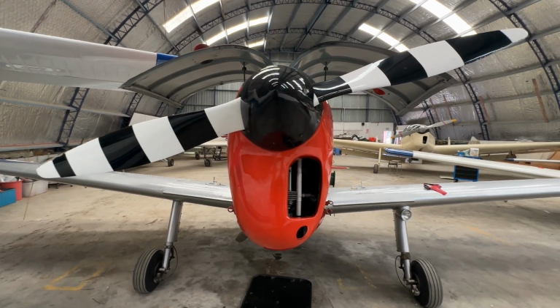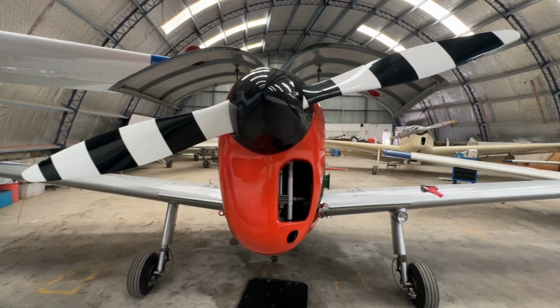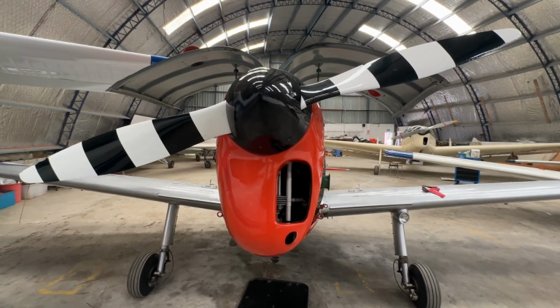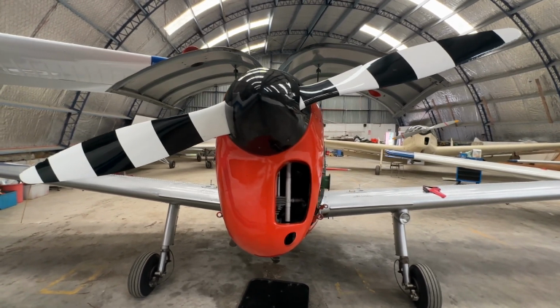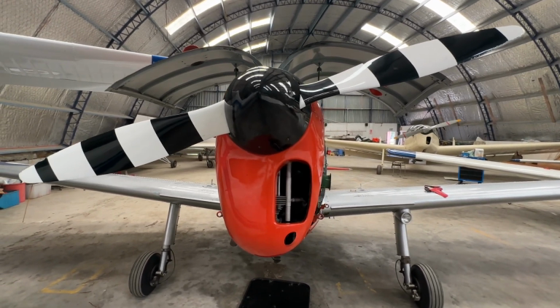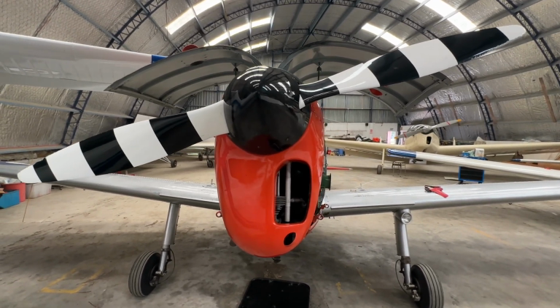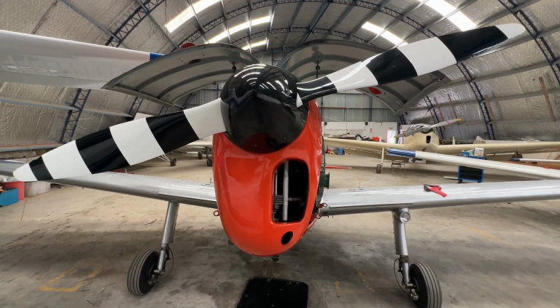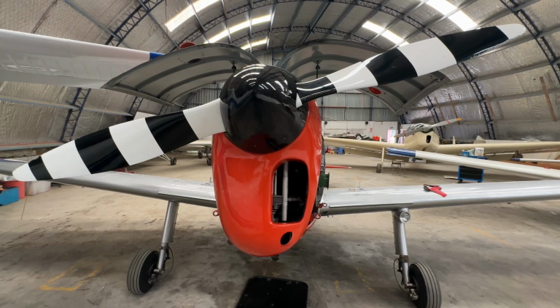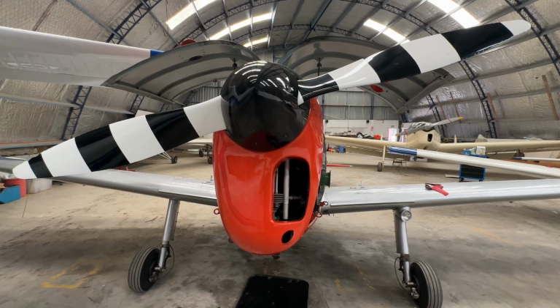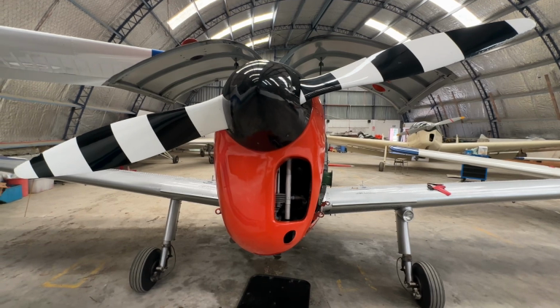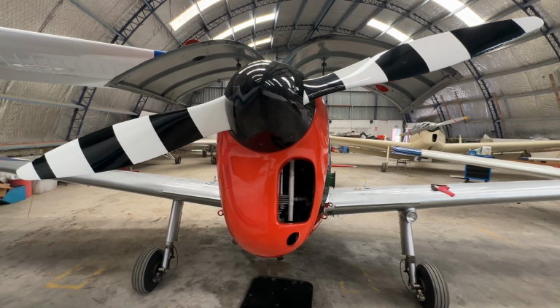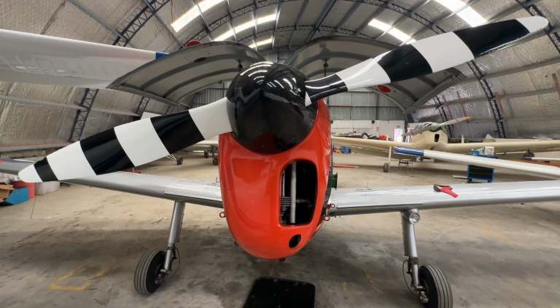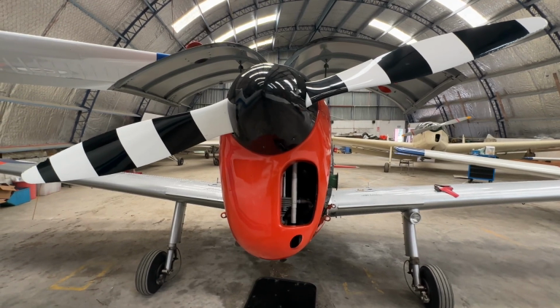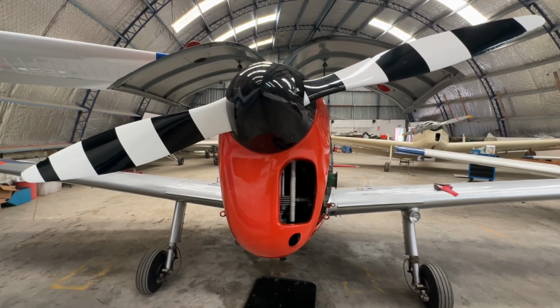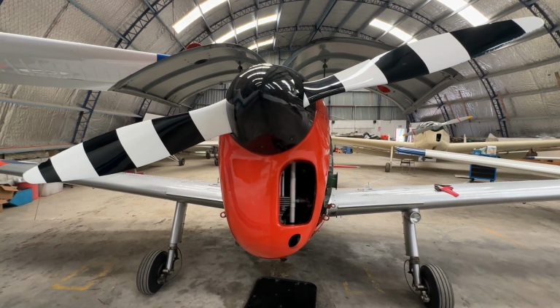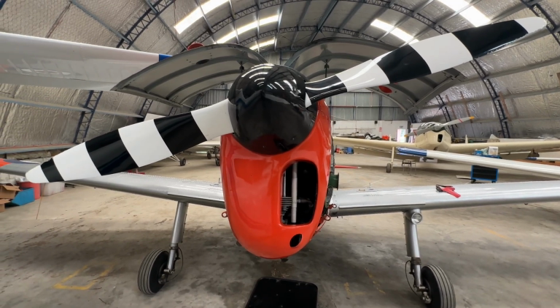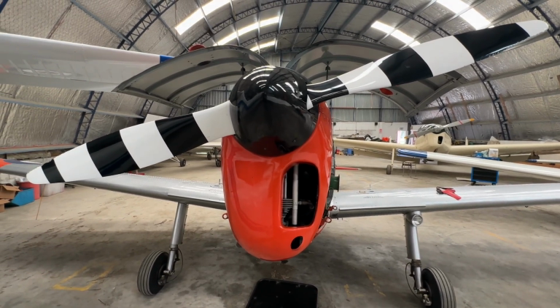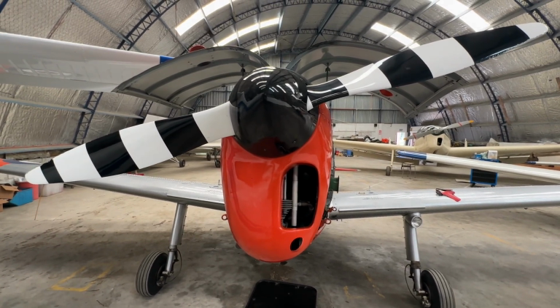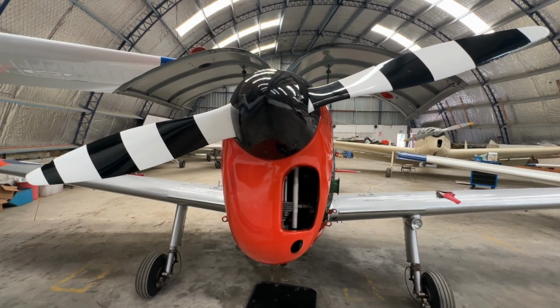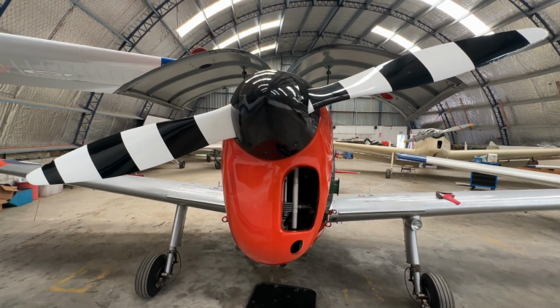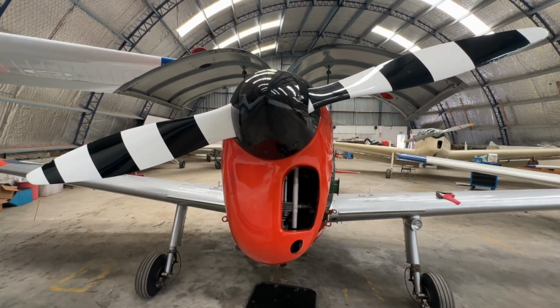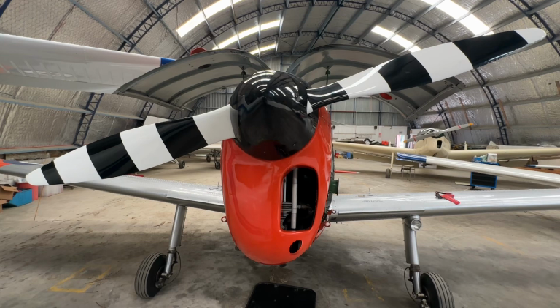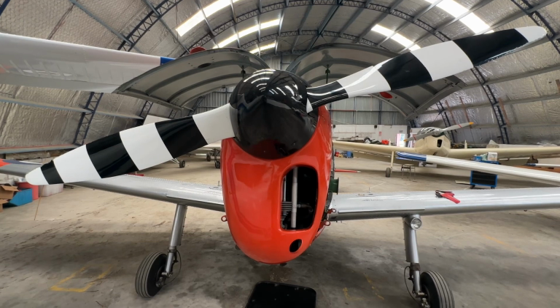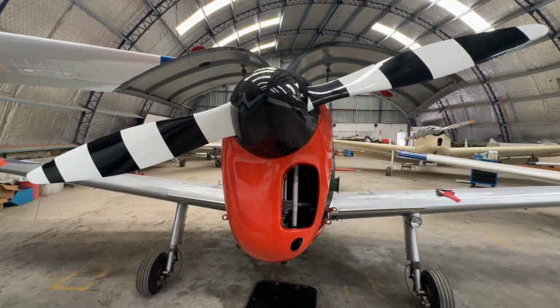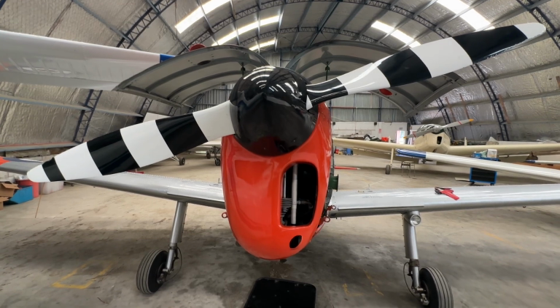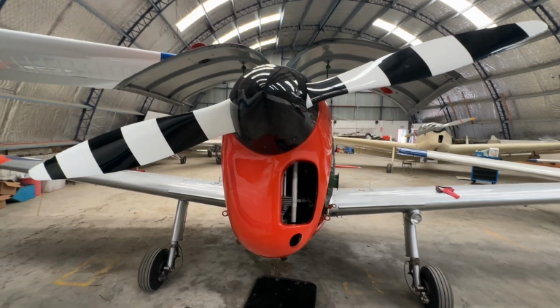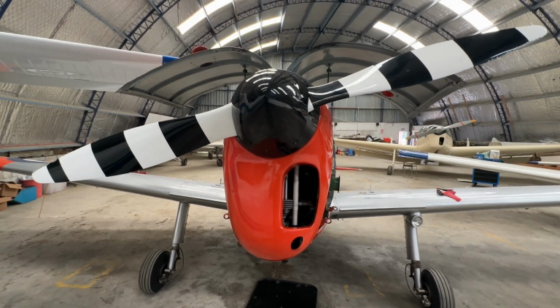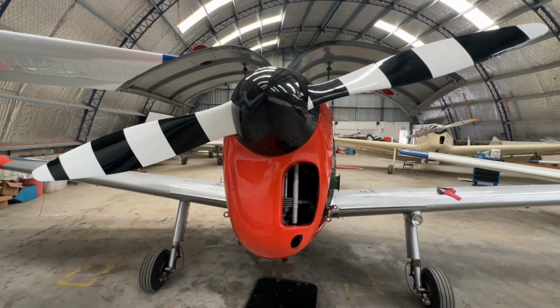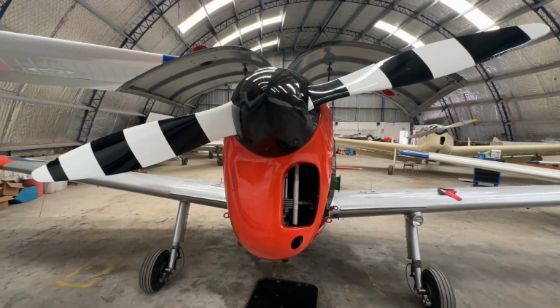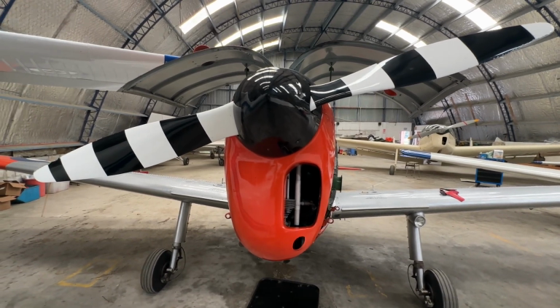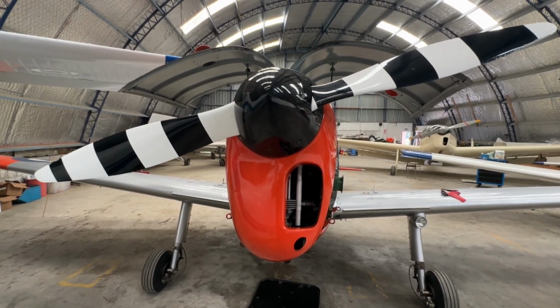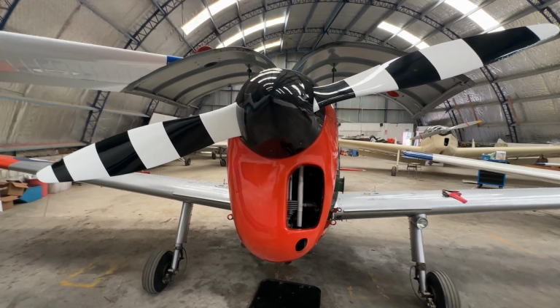So those are the materials that go into making a de Havilland Chipmunk: mainly aluminium or aluminium alloy, quite a lot of fabric, a little bit of steel, and a little bit of brass. Thanks for watching.